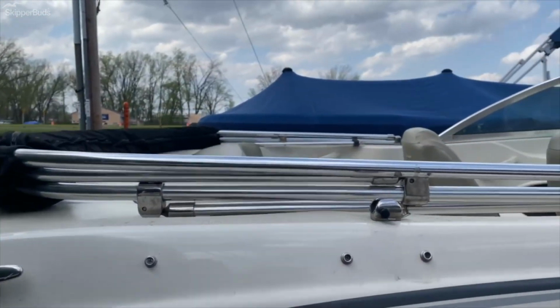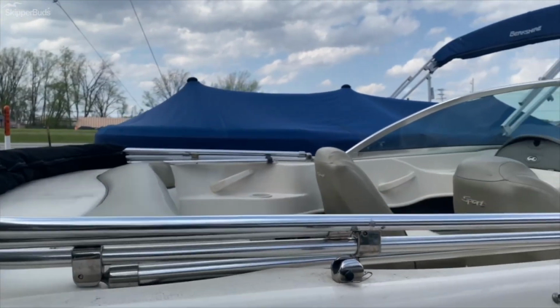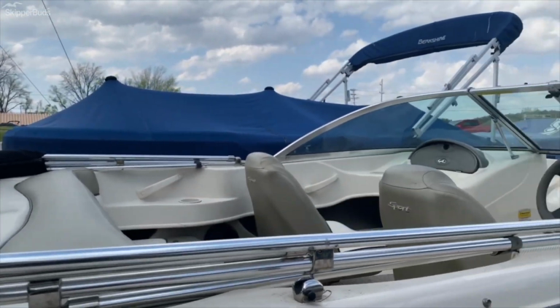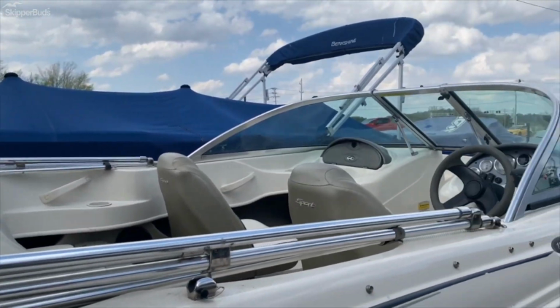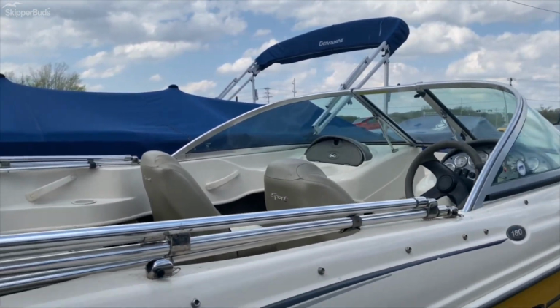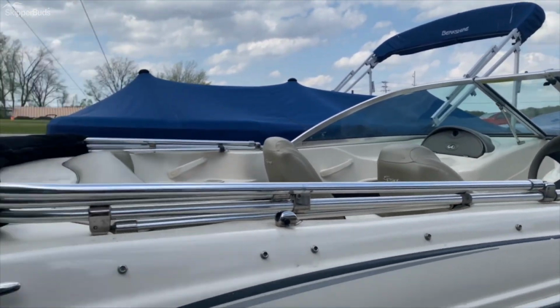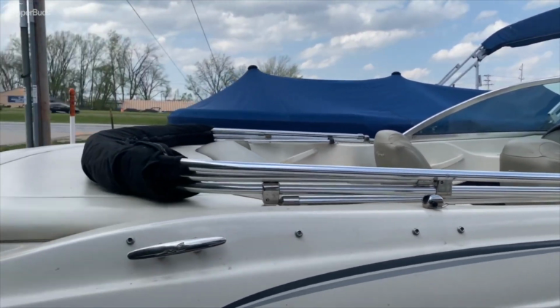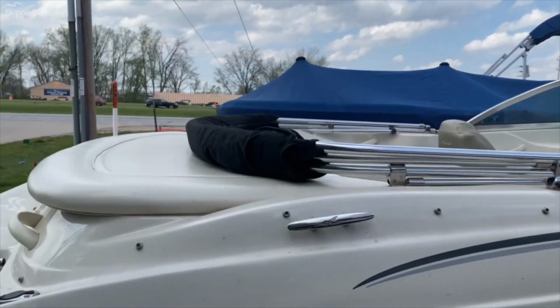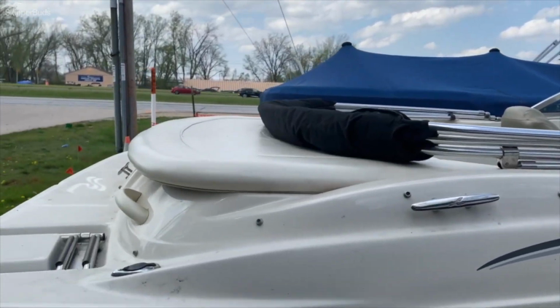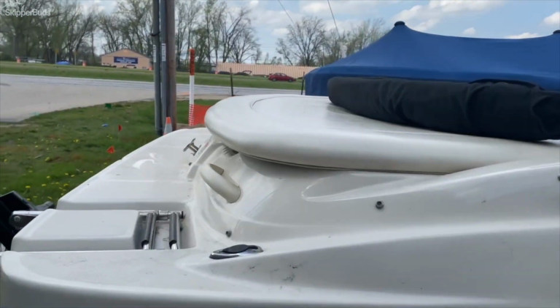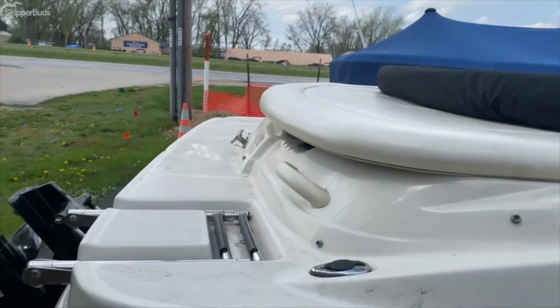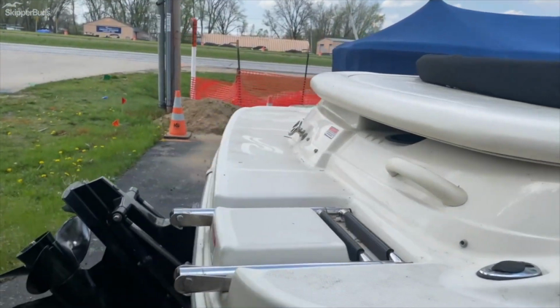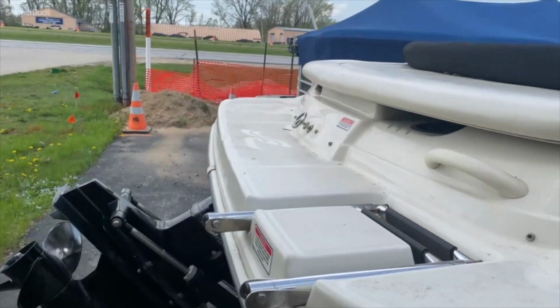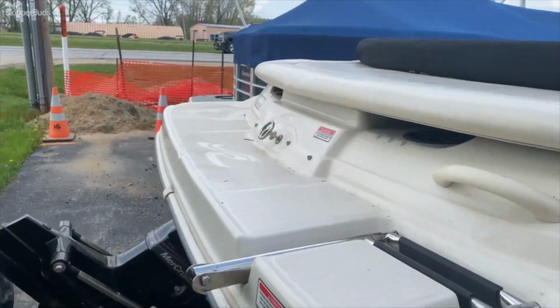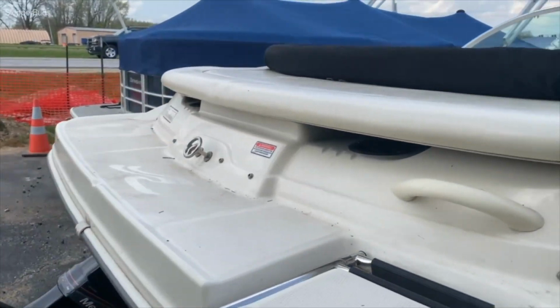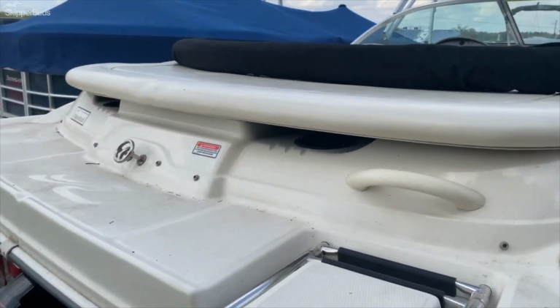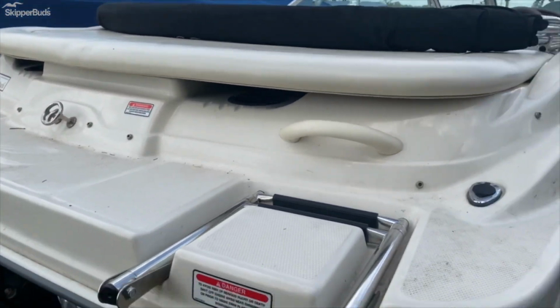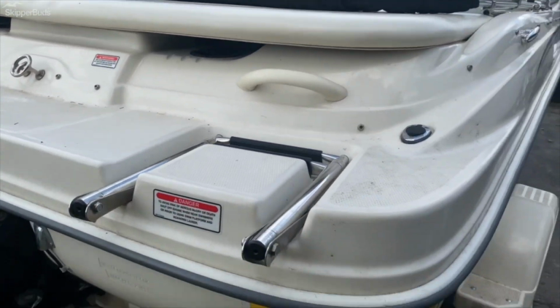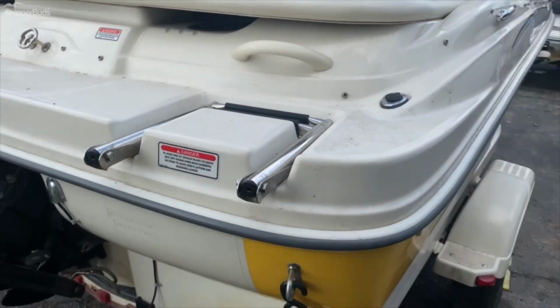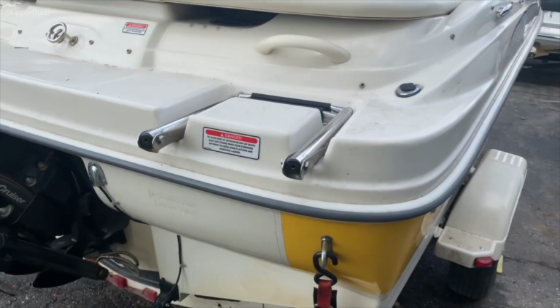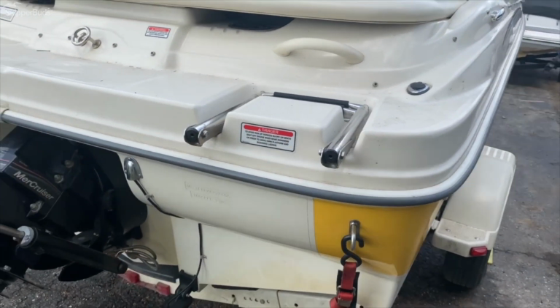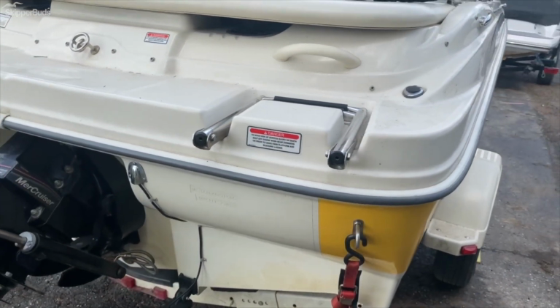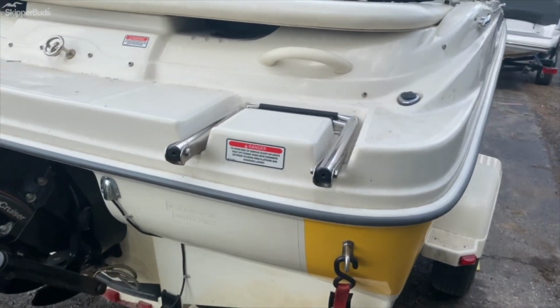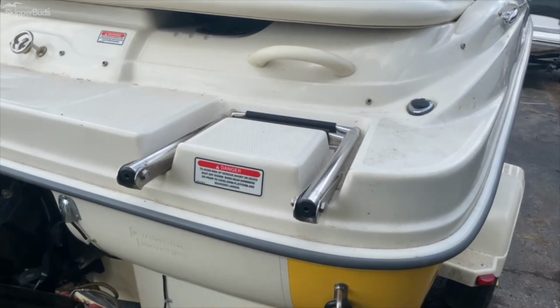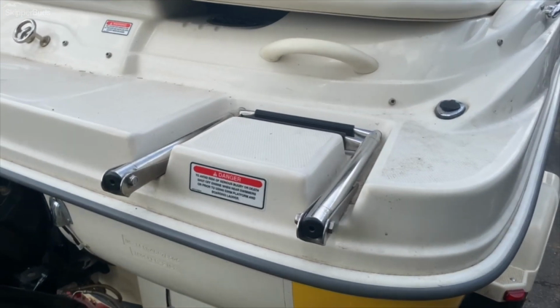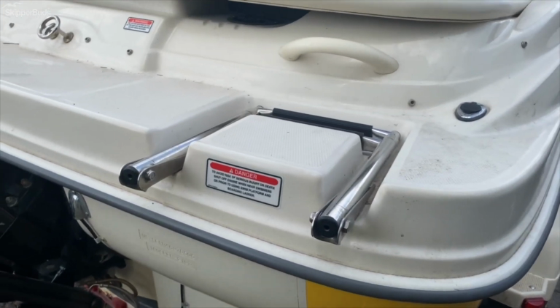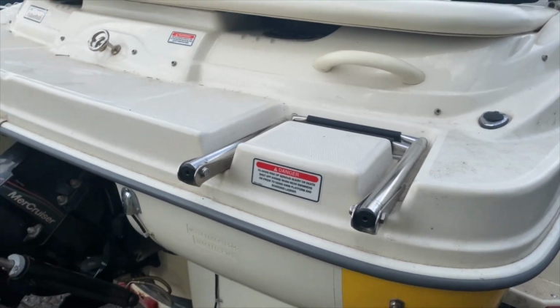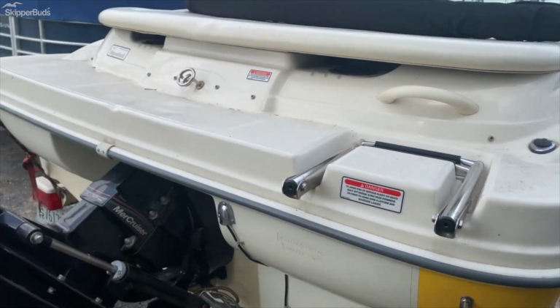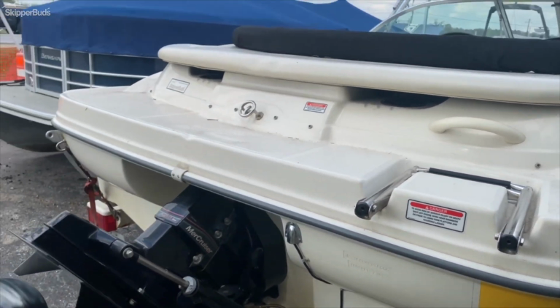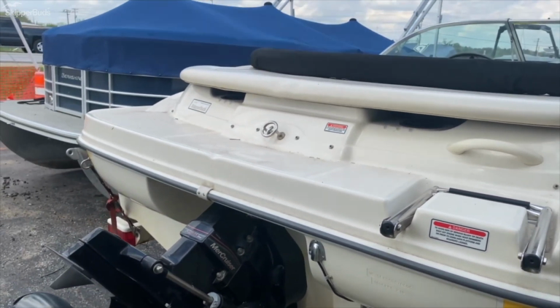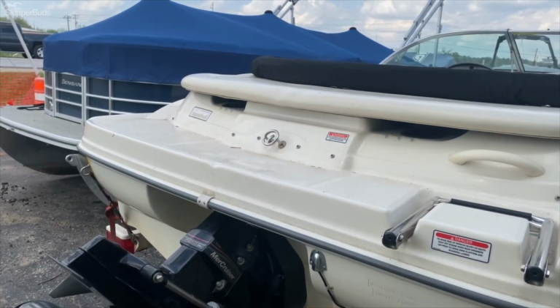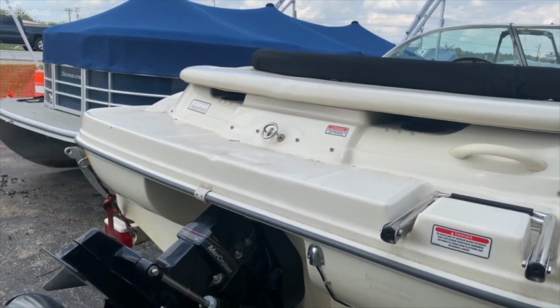This boat does have a bimini top and does come with a cover as well. Here you have your telescoping transom ladder and ski tow.